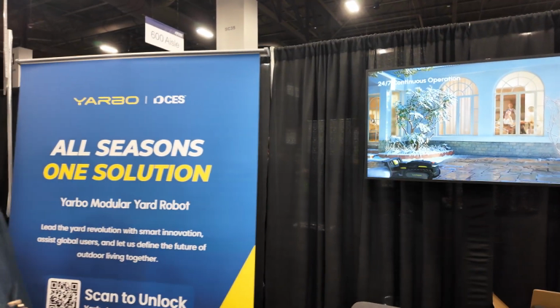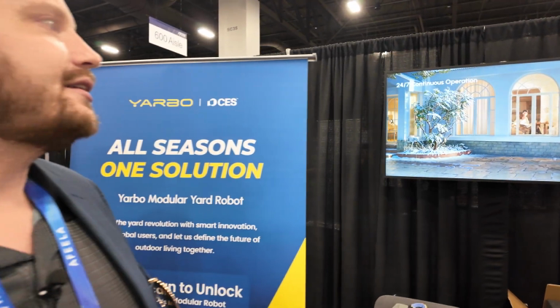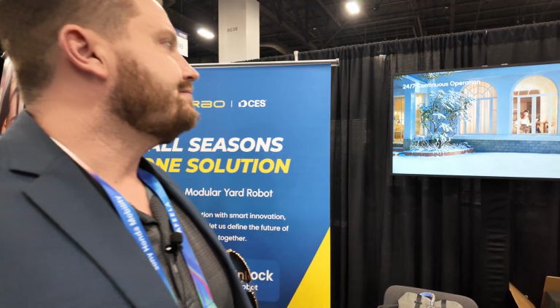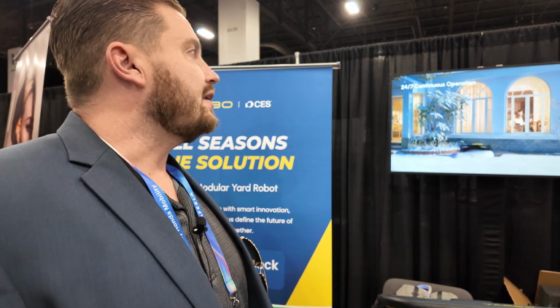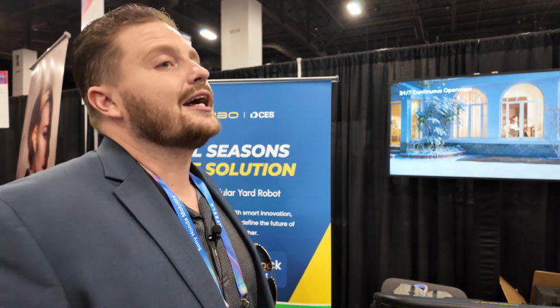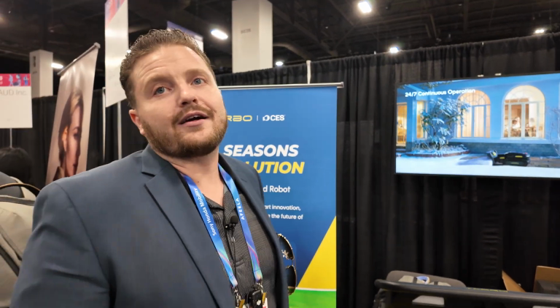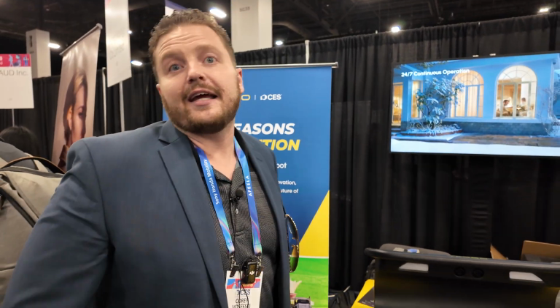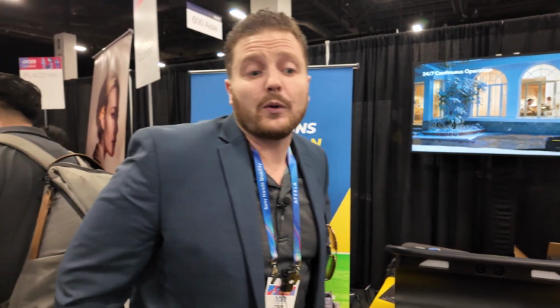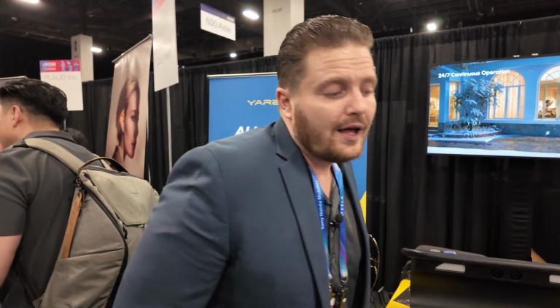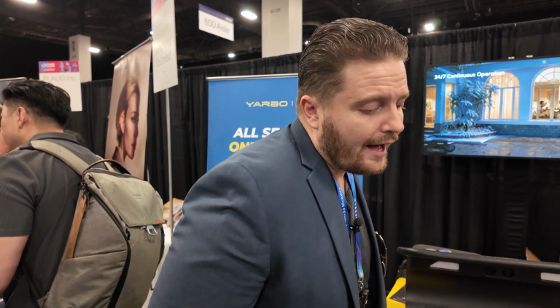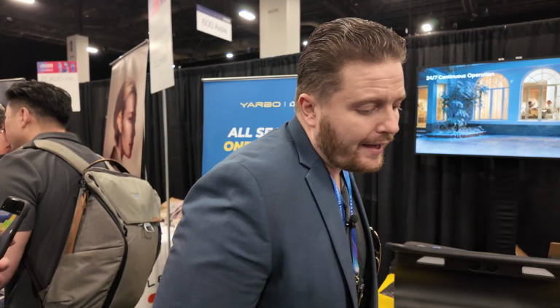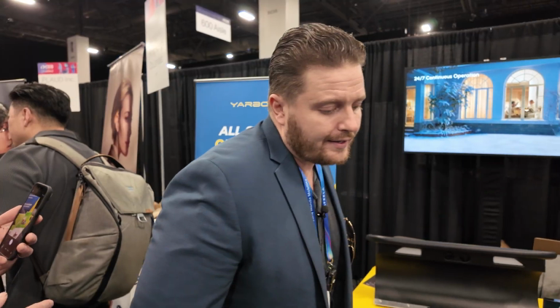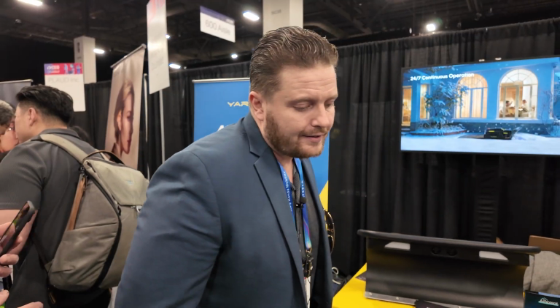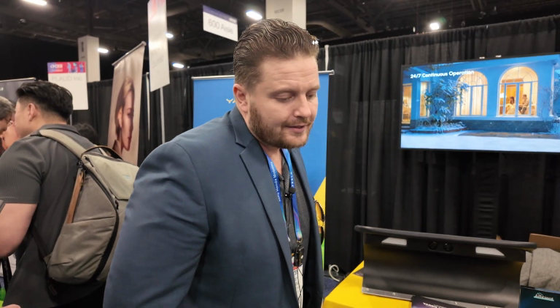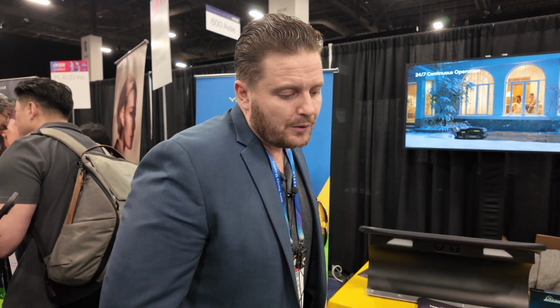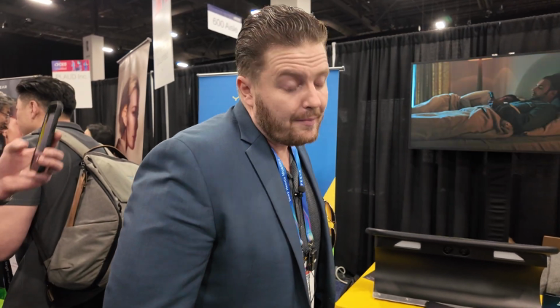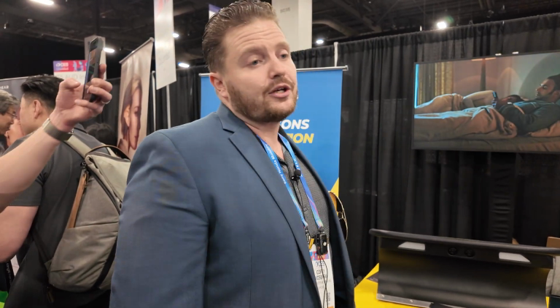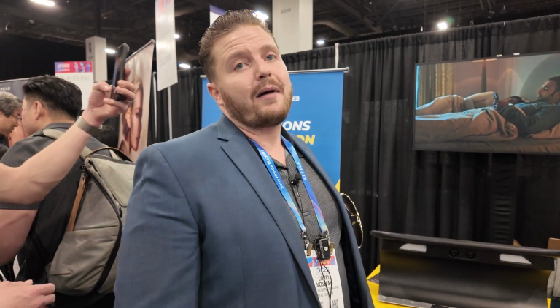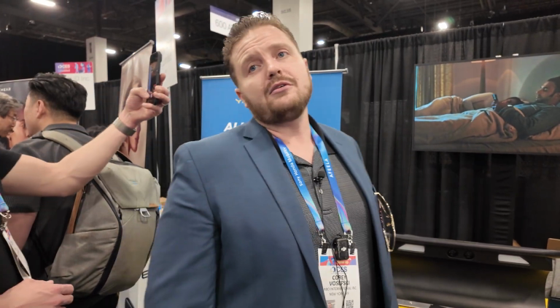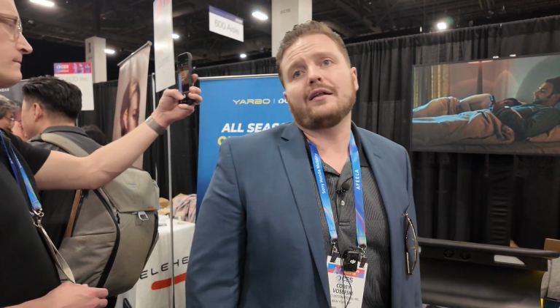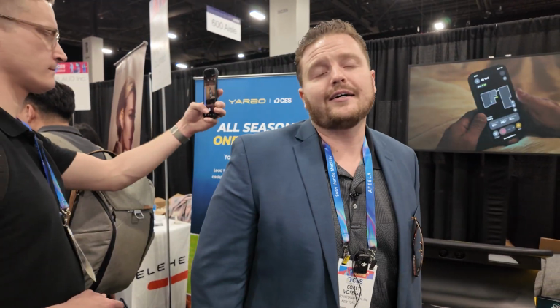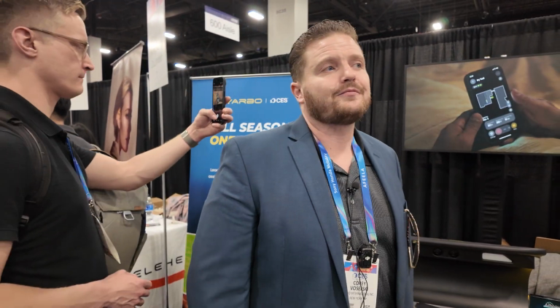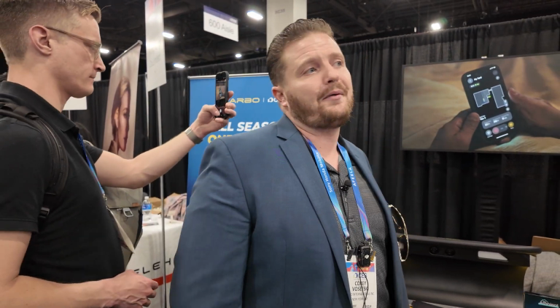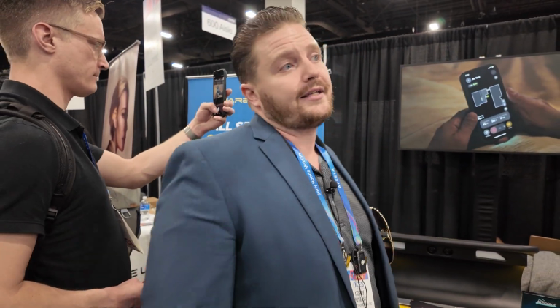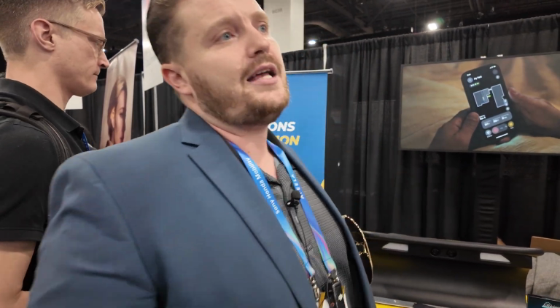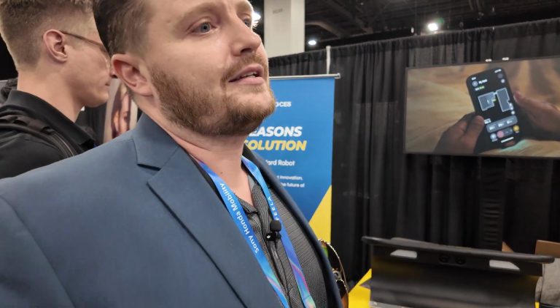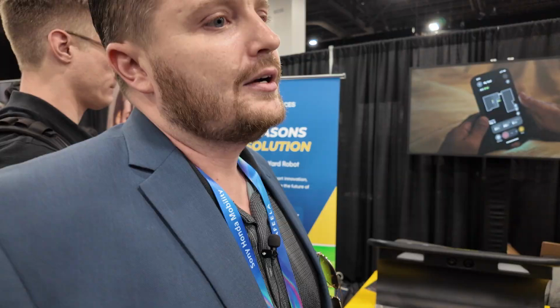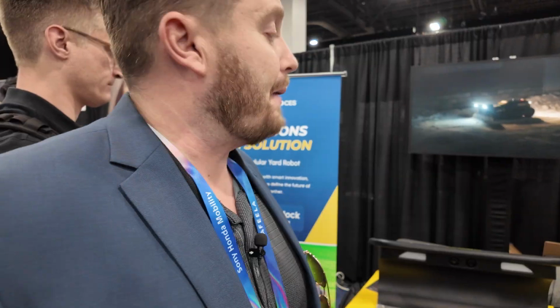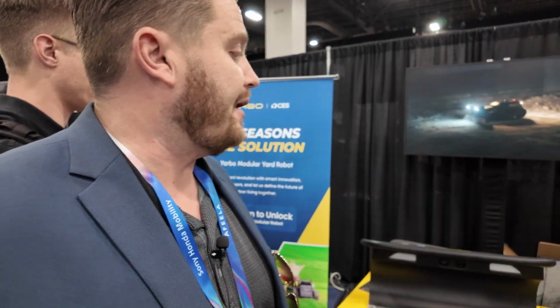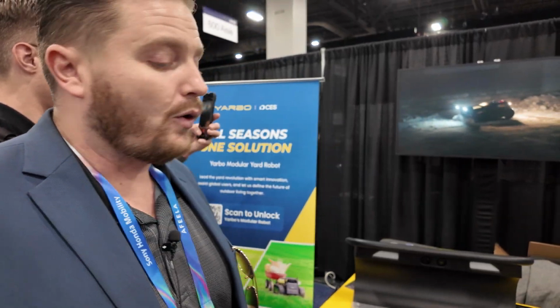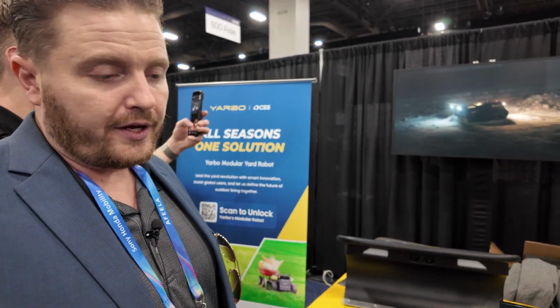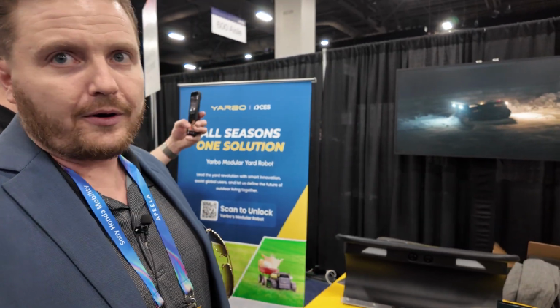Does it work? Yes, it does work. We've been hitting milestone after milestone, and we're happy to be back at CES and to offer the YARBO.